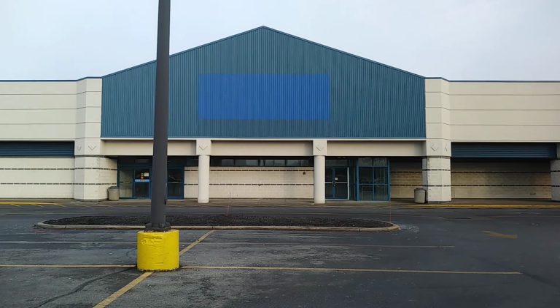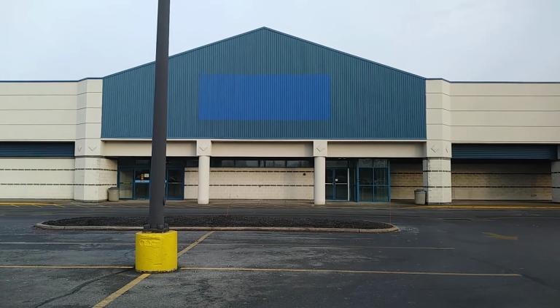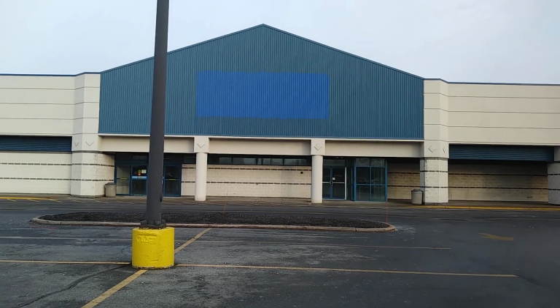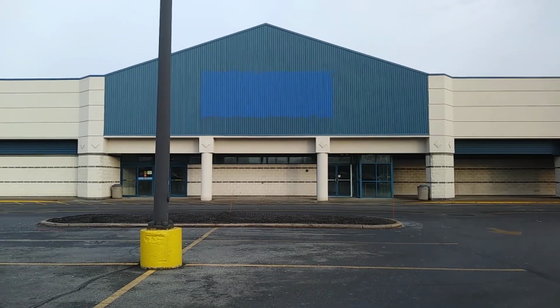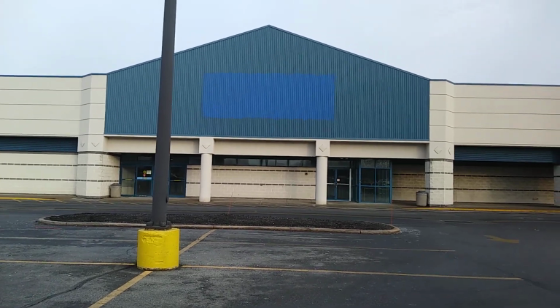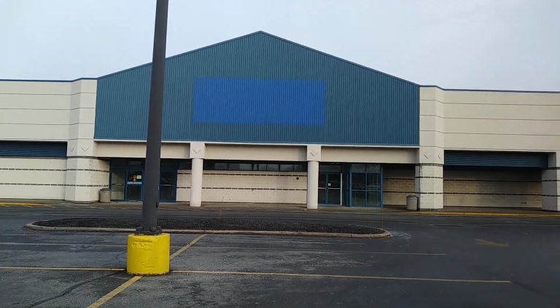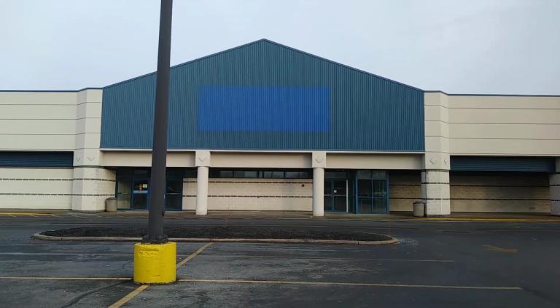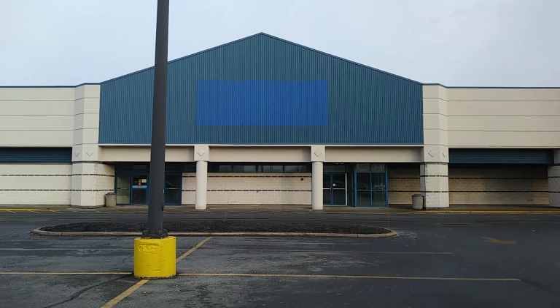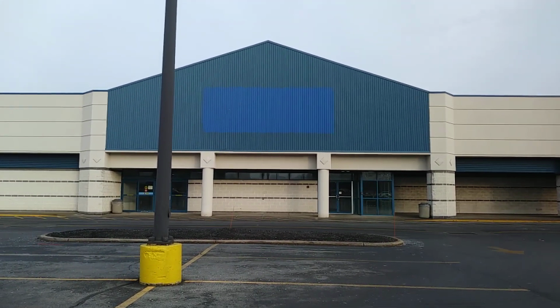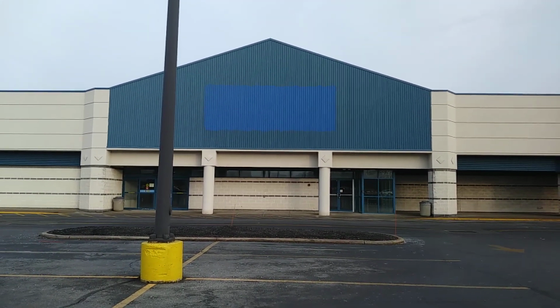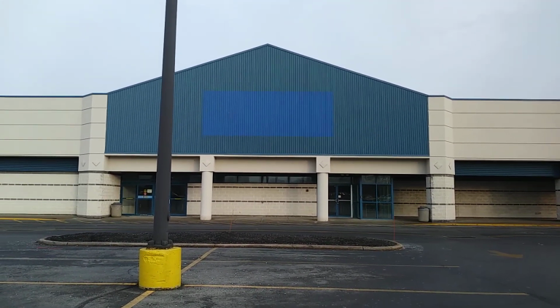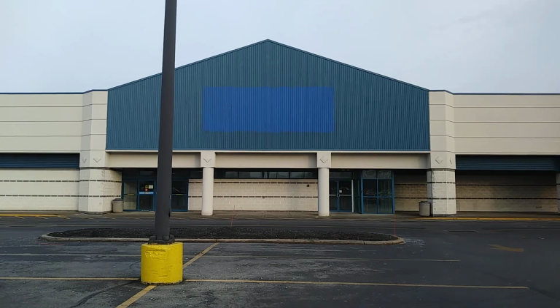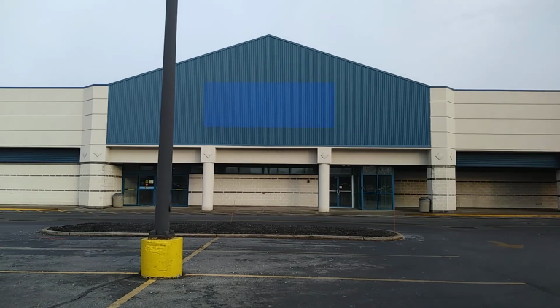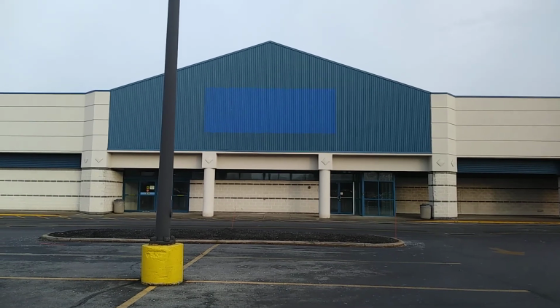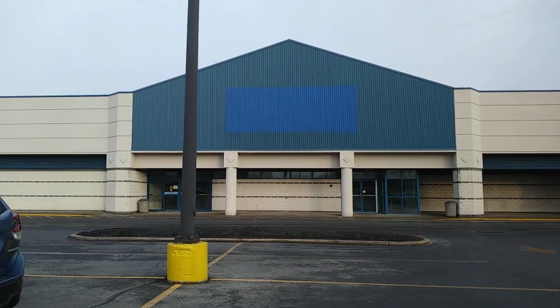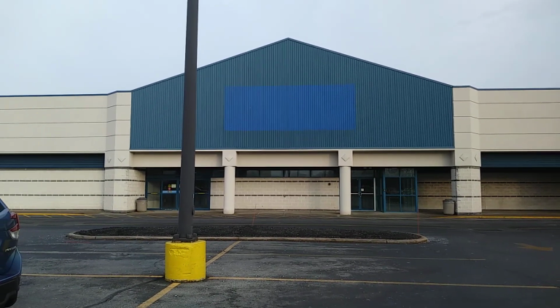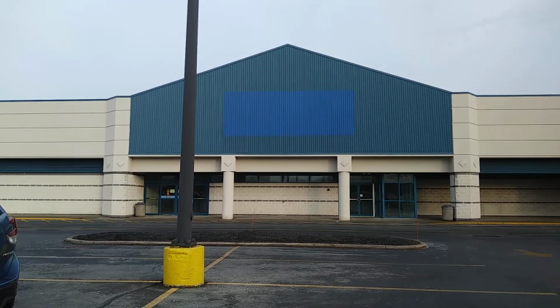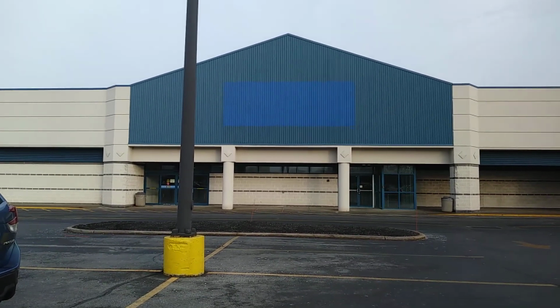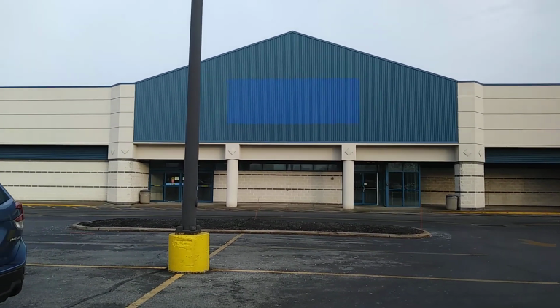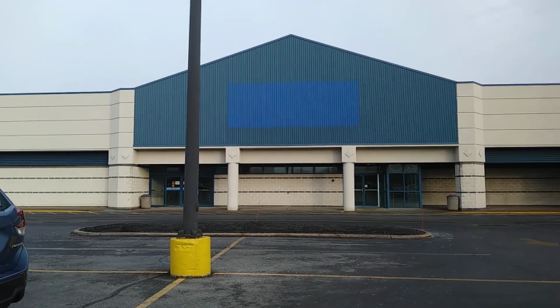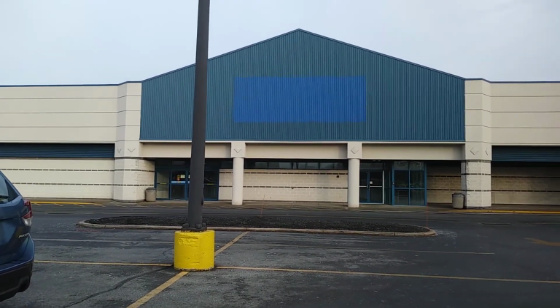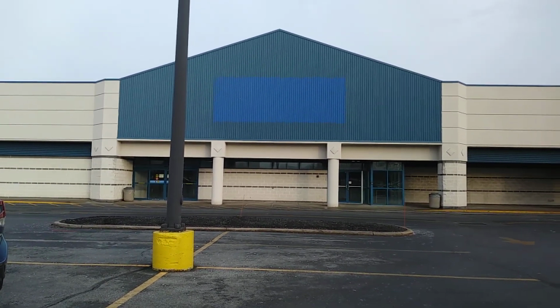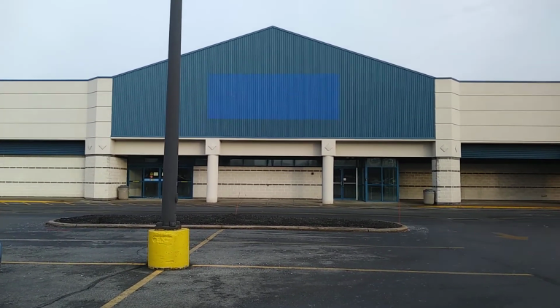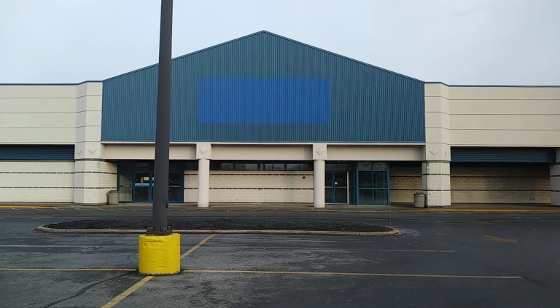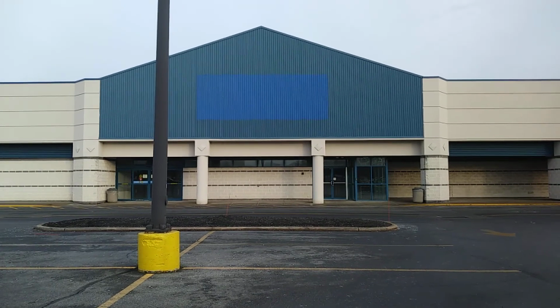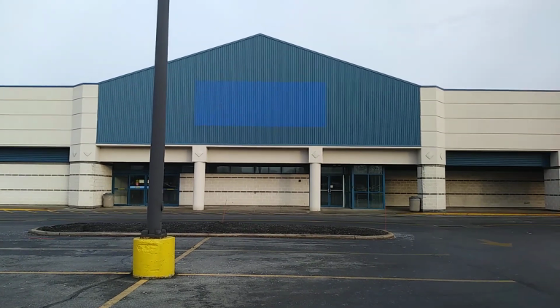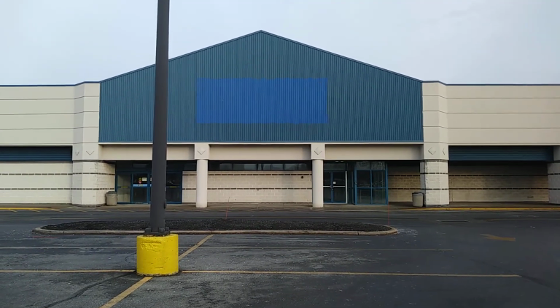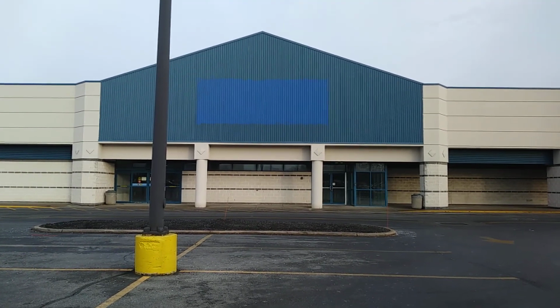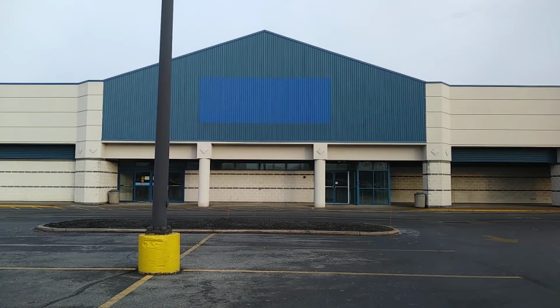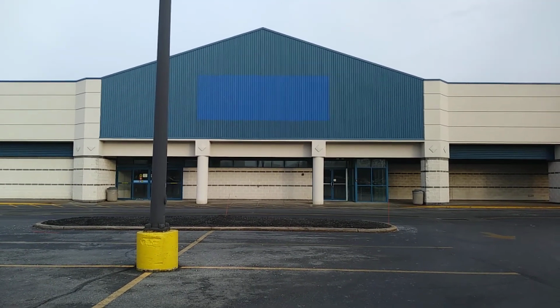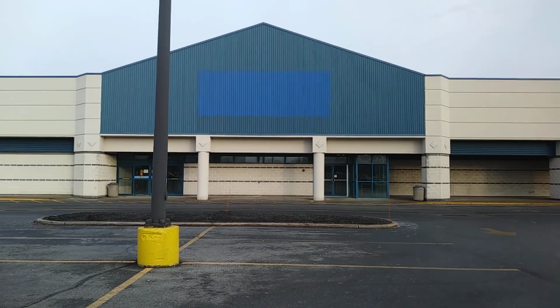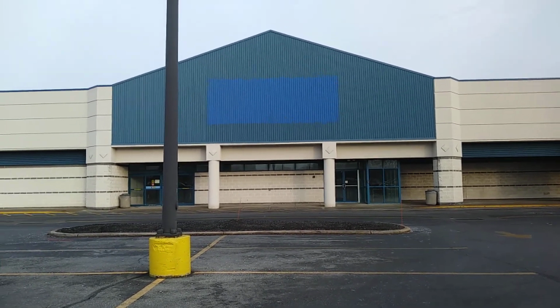Hey everyone, today we're at the abandoned Sears Hardware in Northampton Crossings — I think we're in Wilson, Pennsylvania right now. This was the former Sears Hardware and Appliances, so let's go take a look.